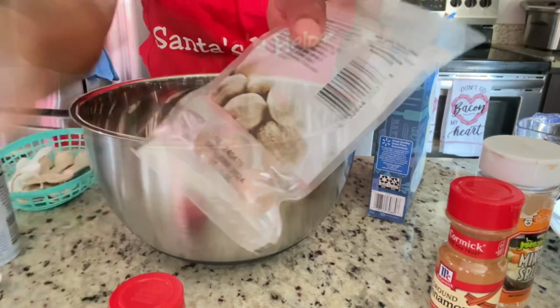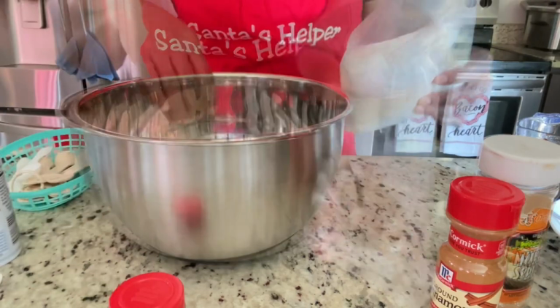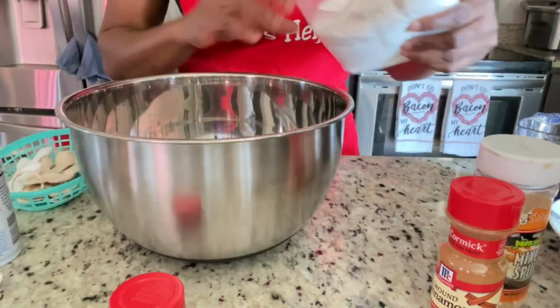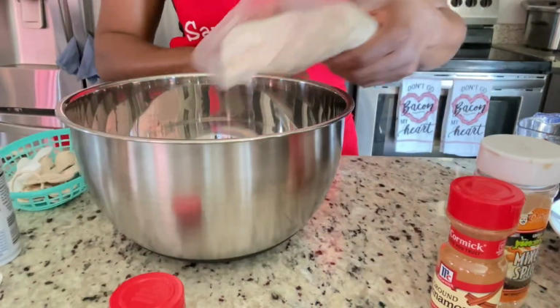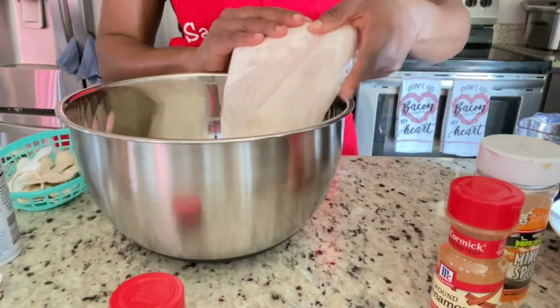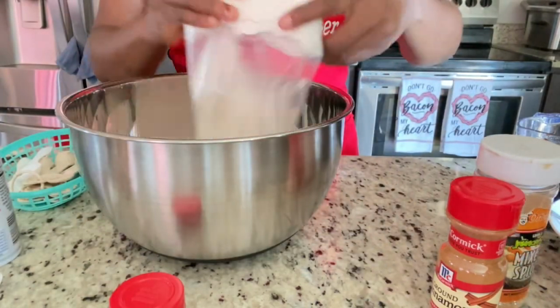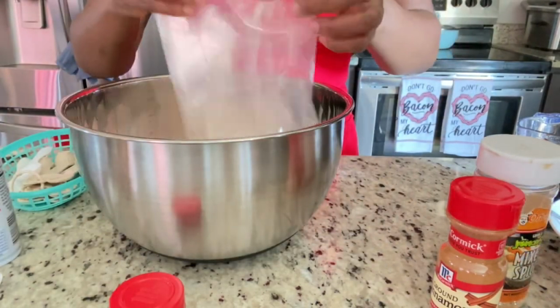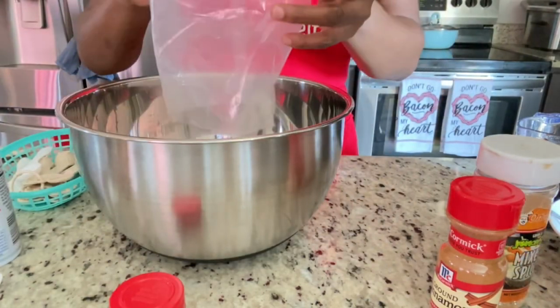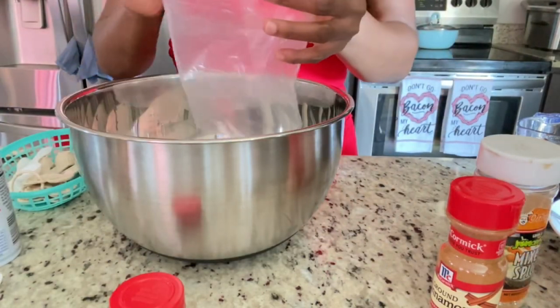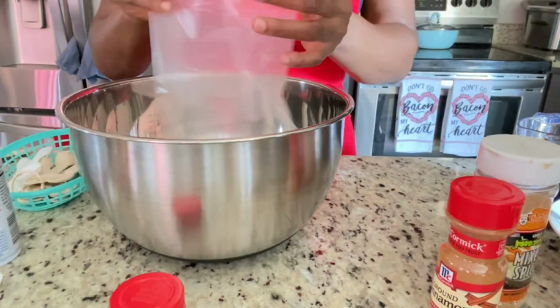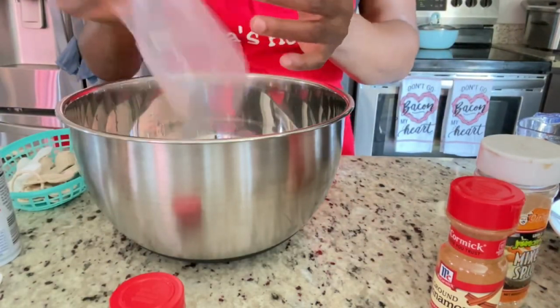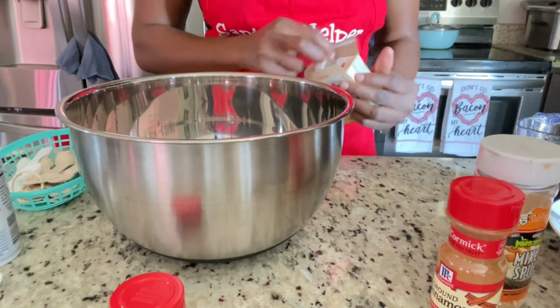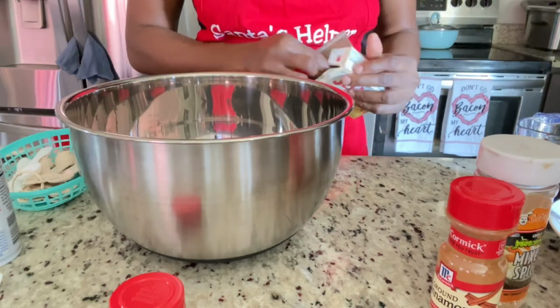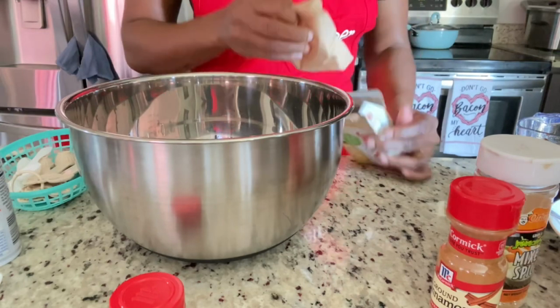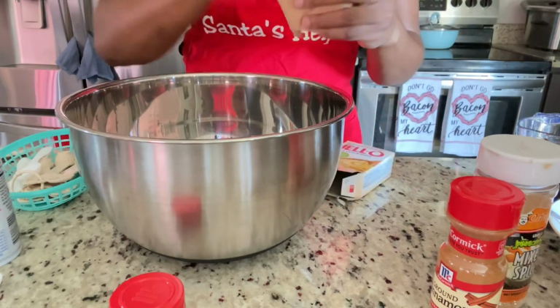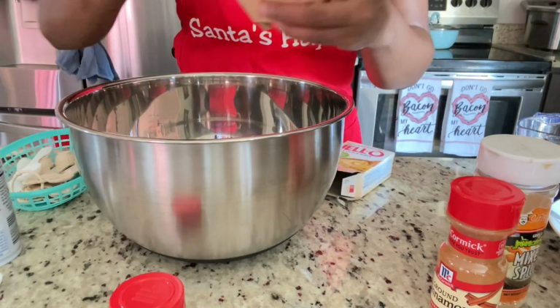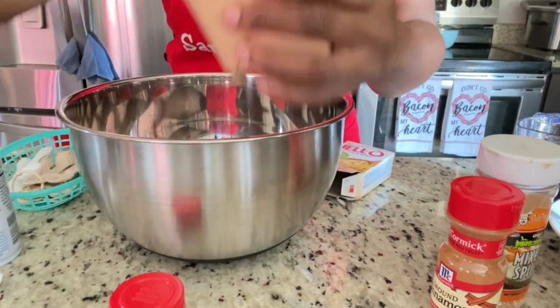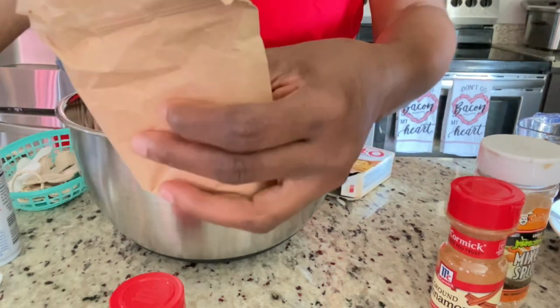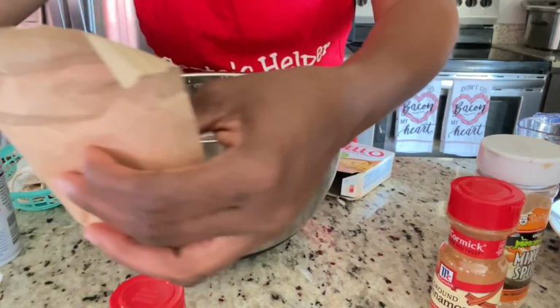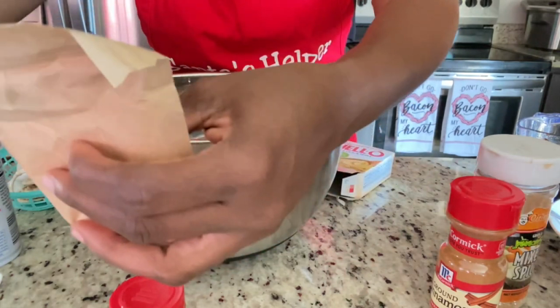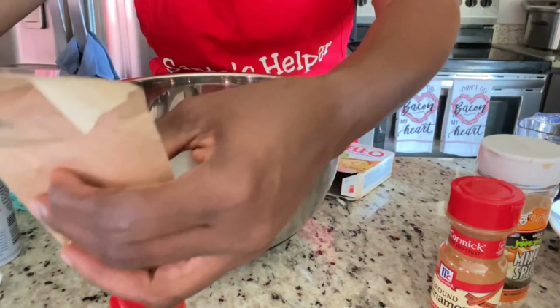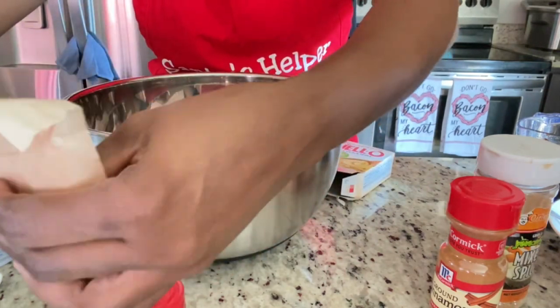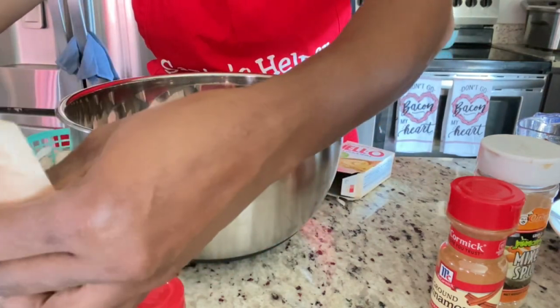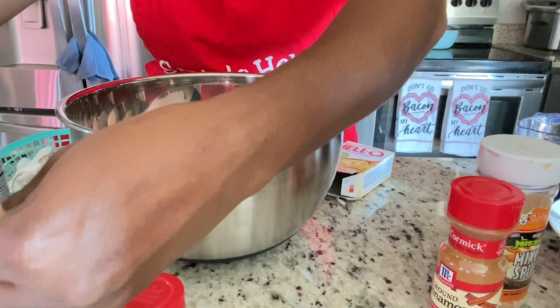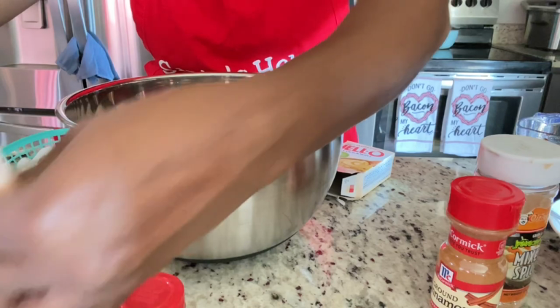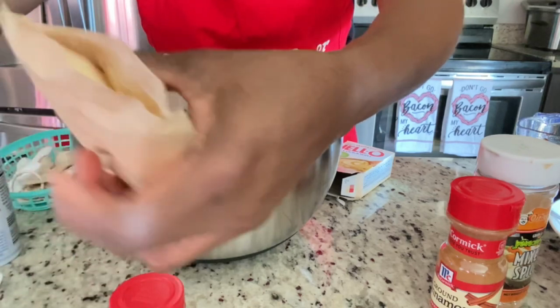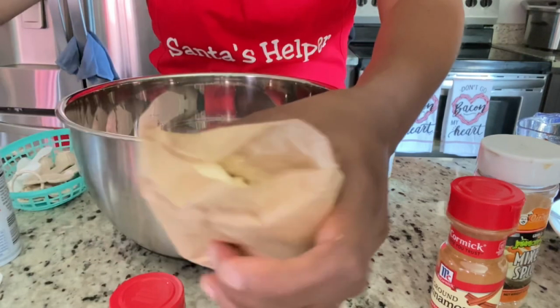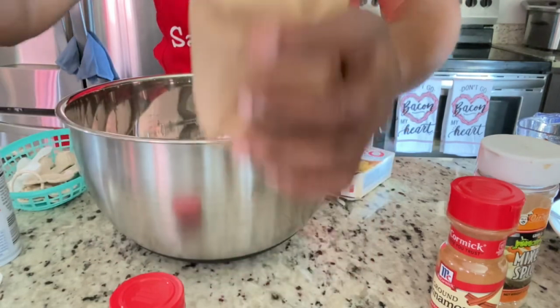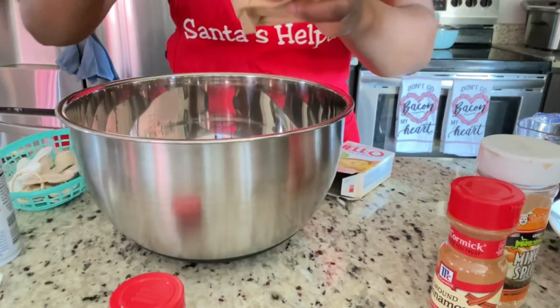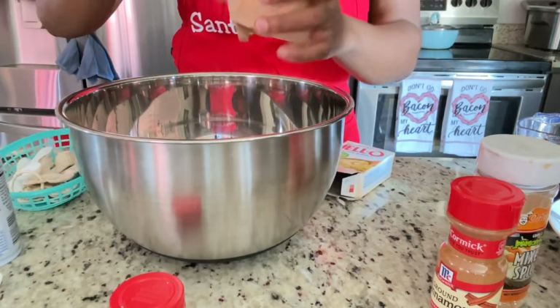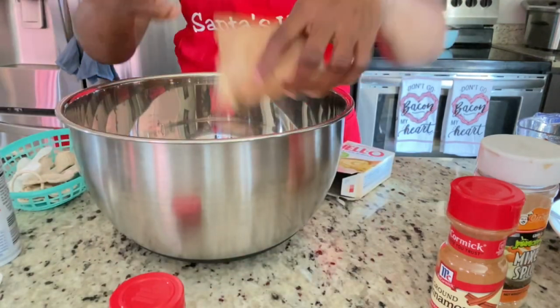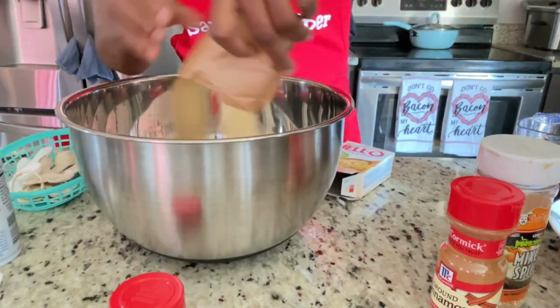You can add your spices — nutmeg, cinnamon, and mixed spice — just combine all of that in there. You don't need any salt or sugar because we're using the cake mix.